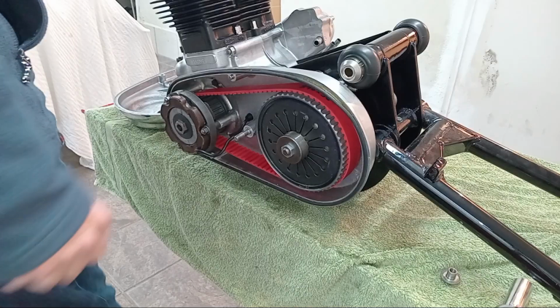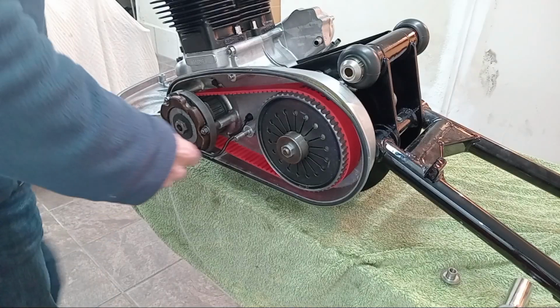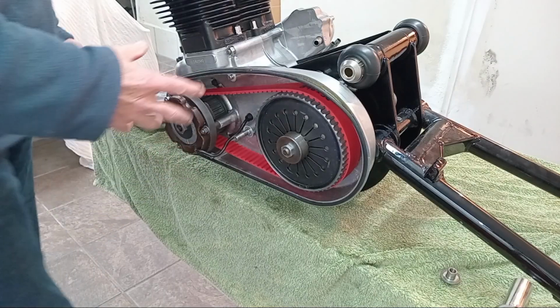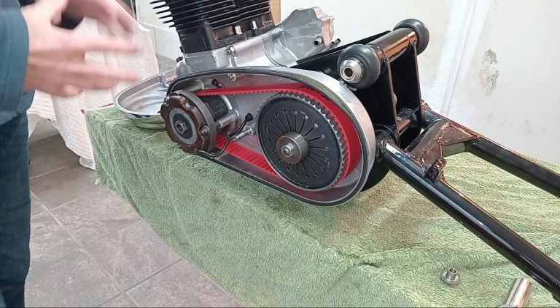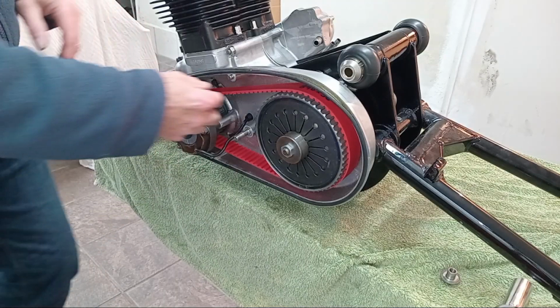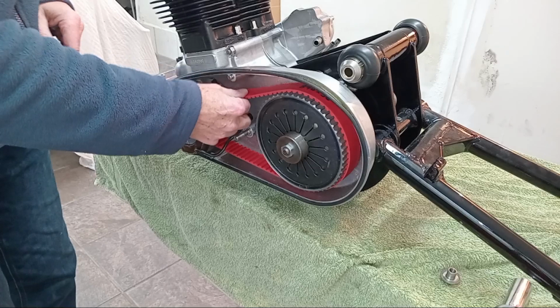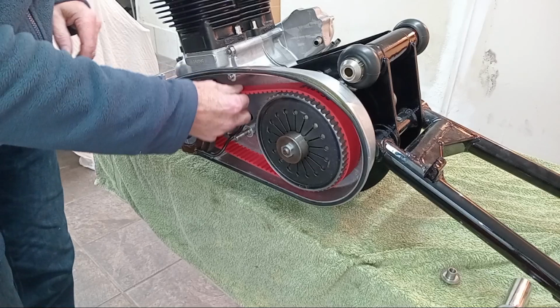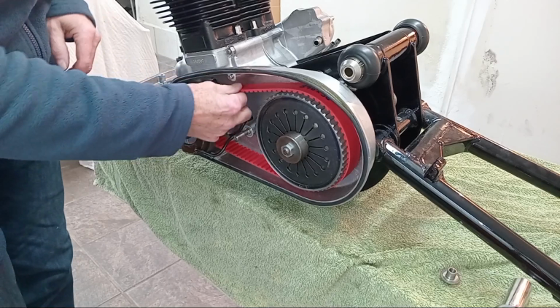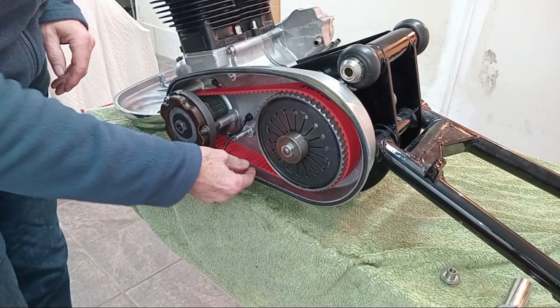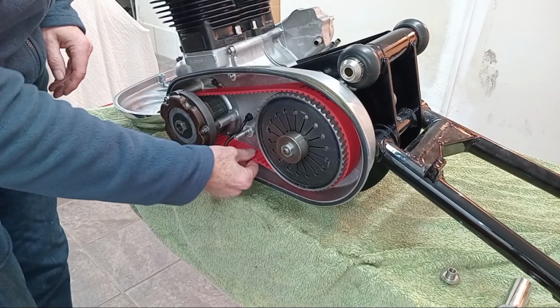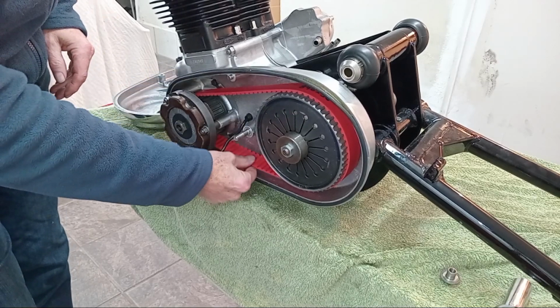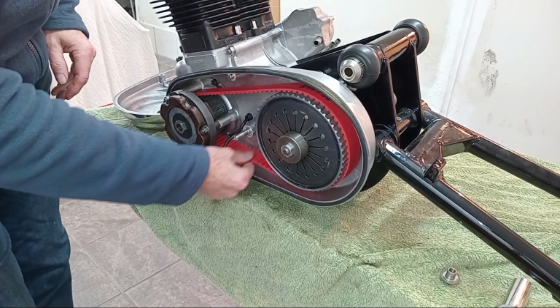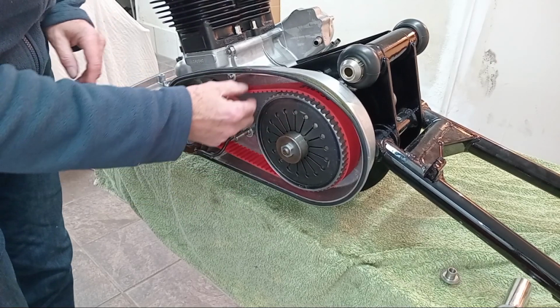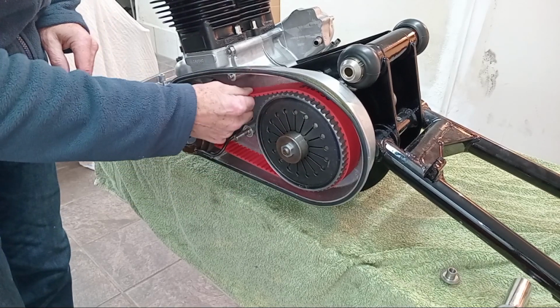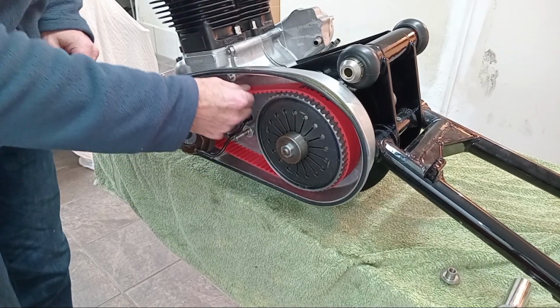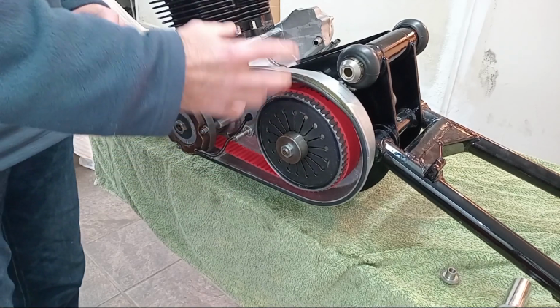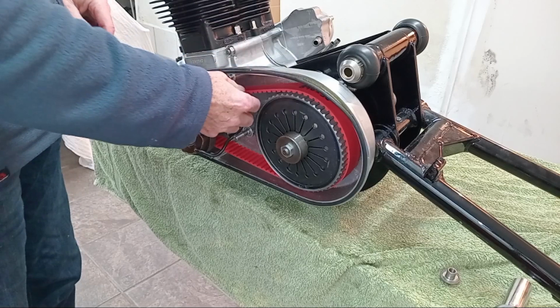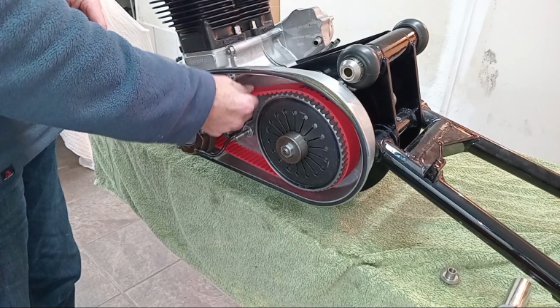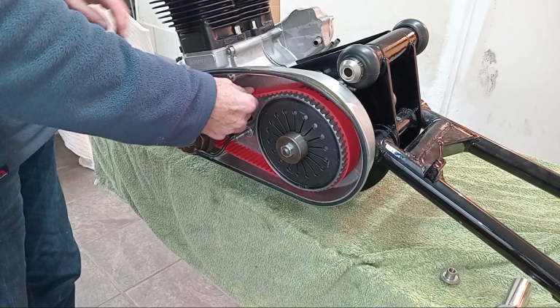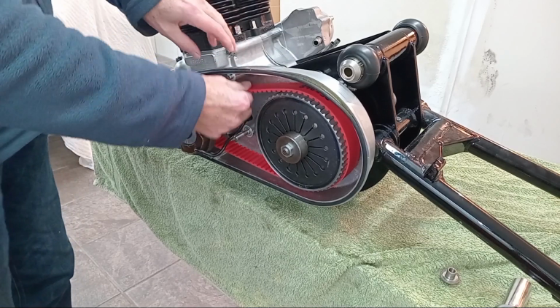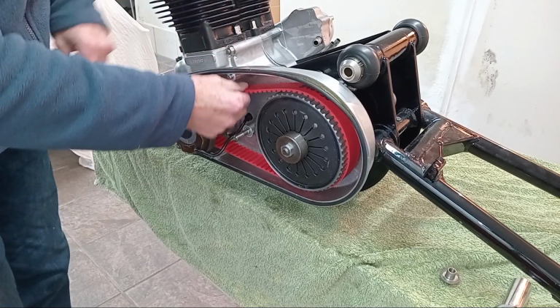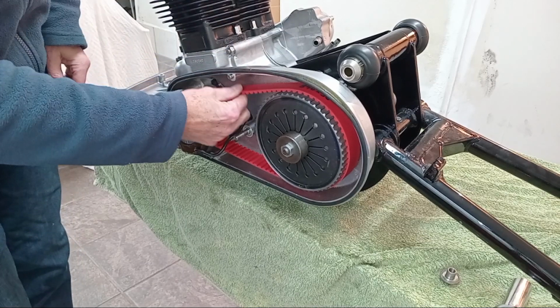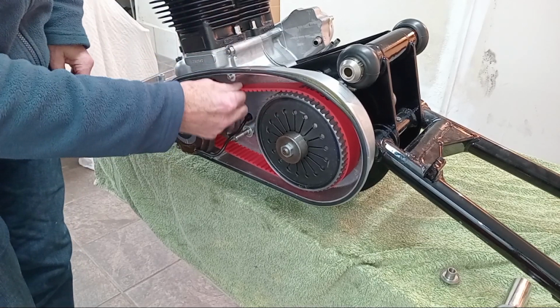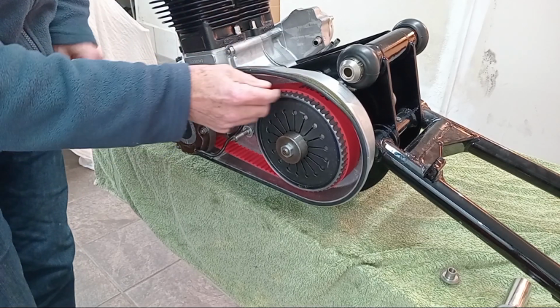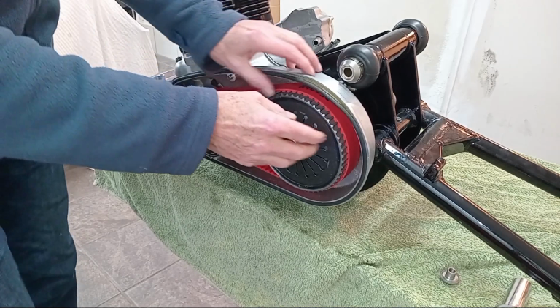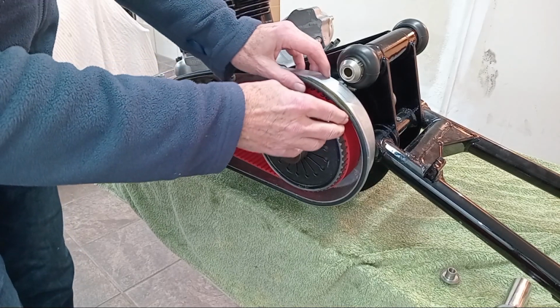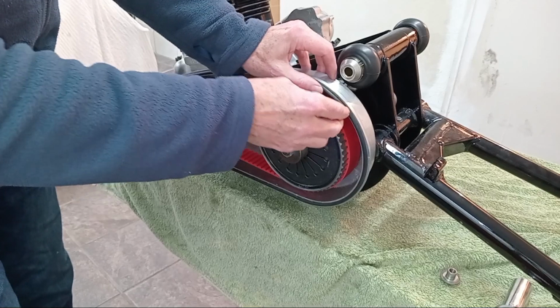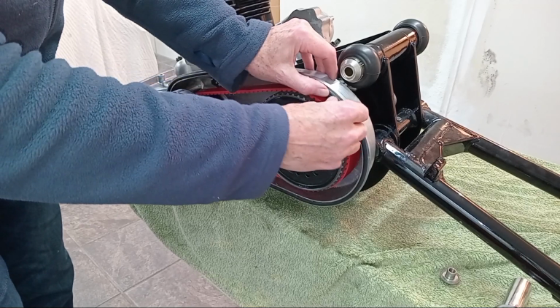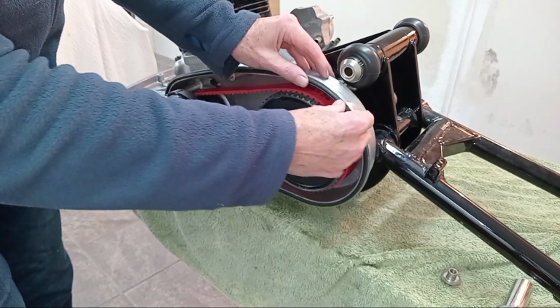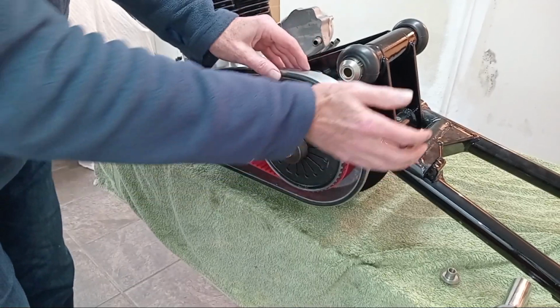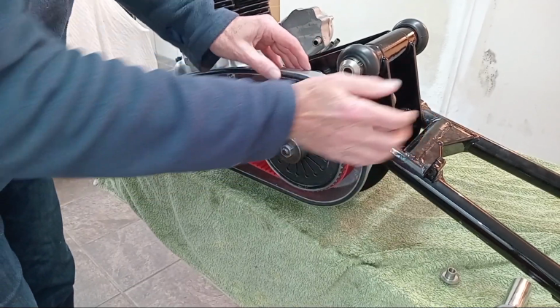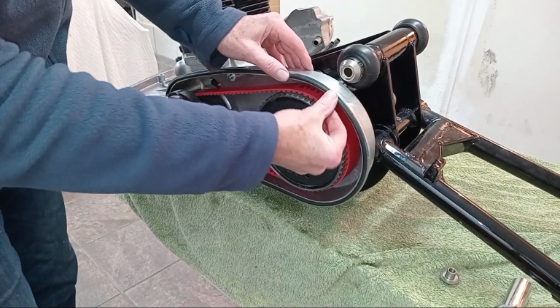I've adjusted the tension on the belt as best I can. You really want to adjust them hot, but I think that should be fine. You just don't want them too tight, basically.